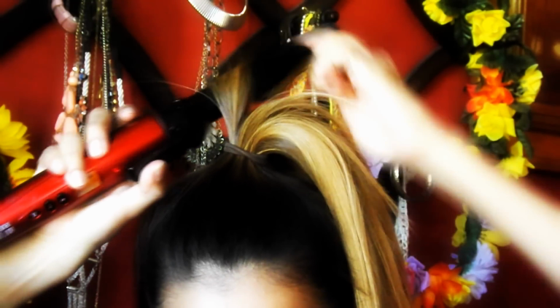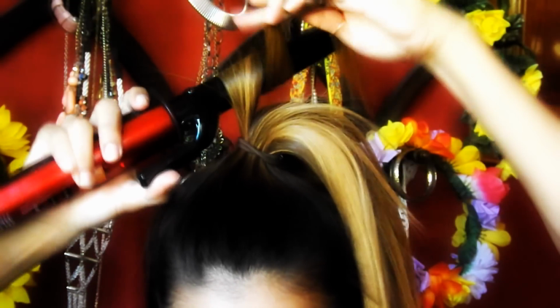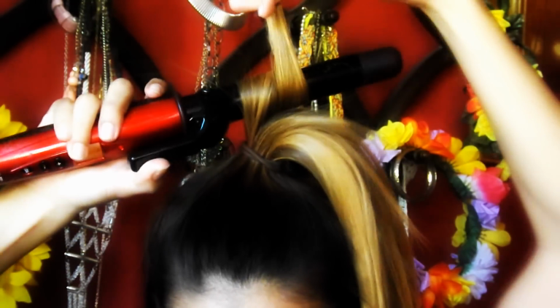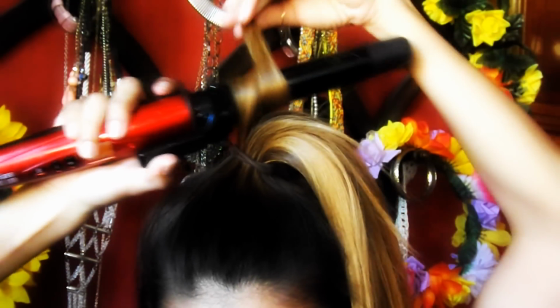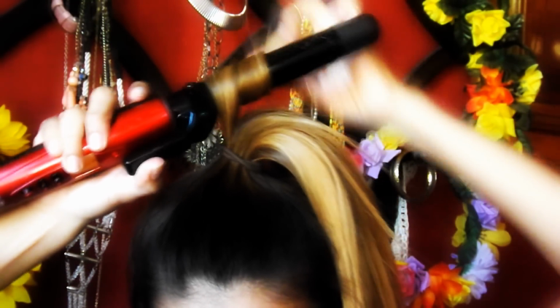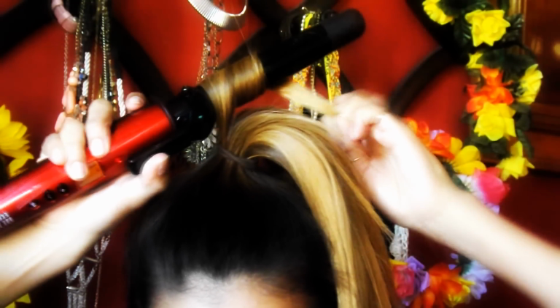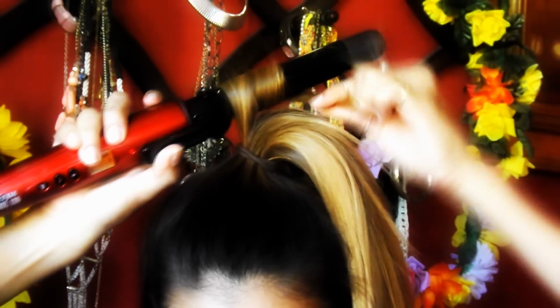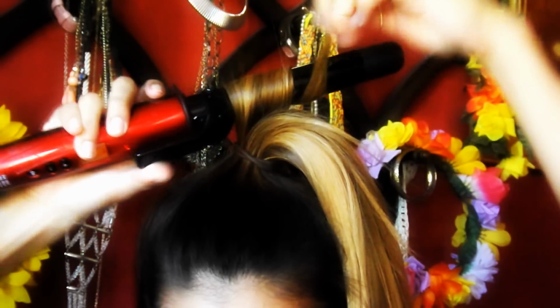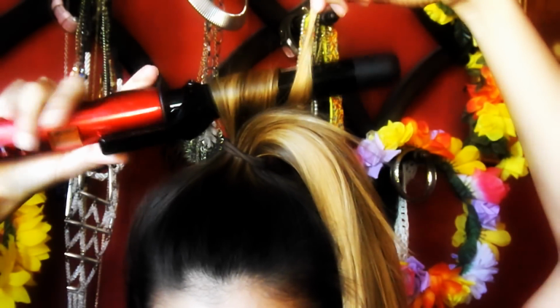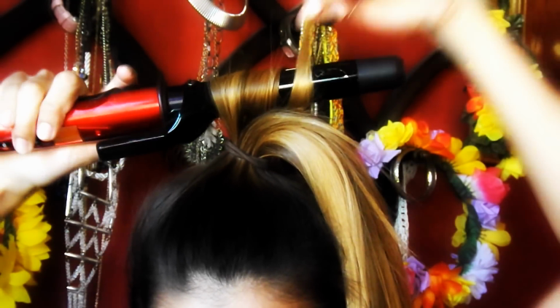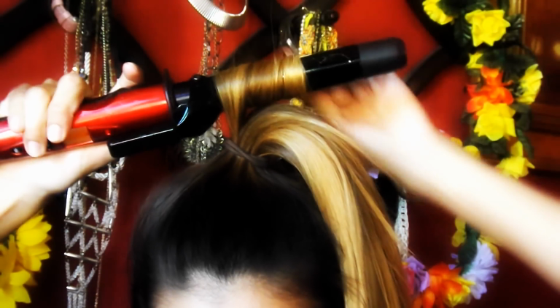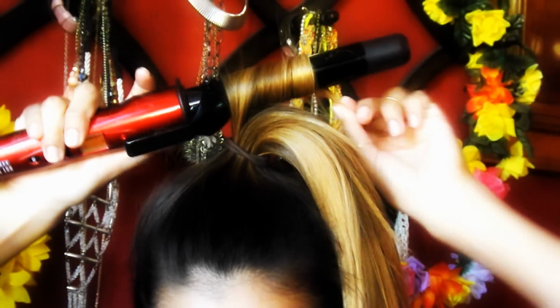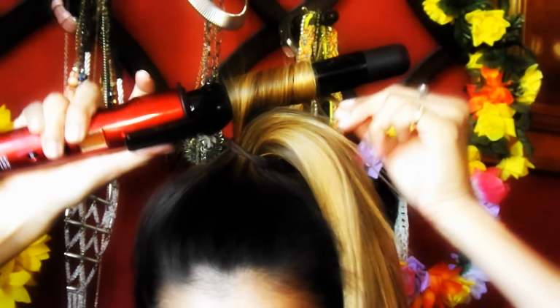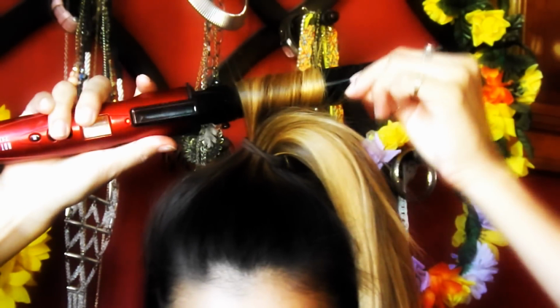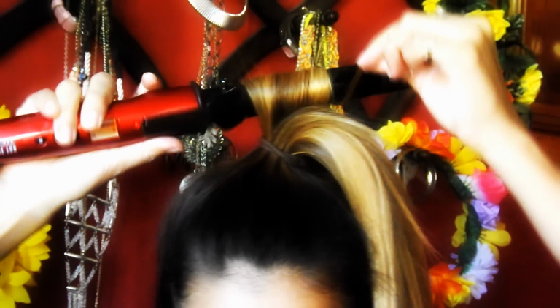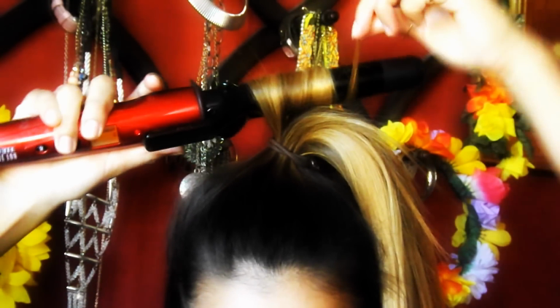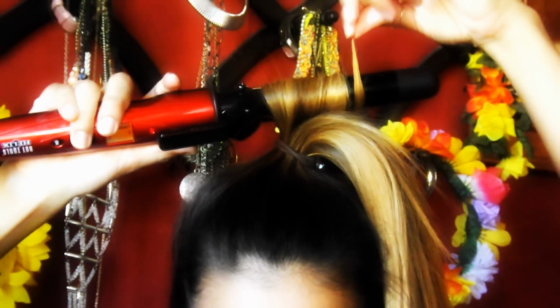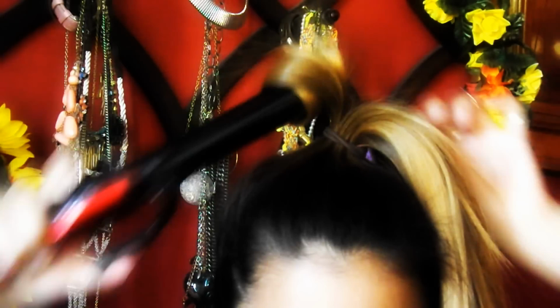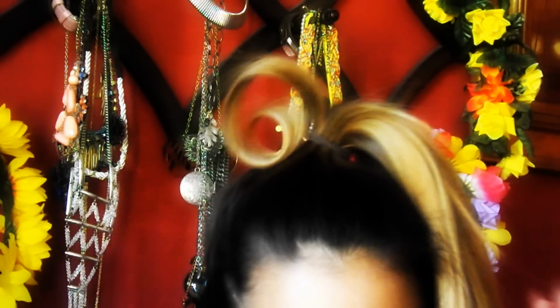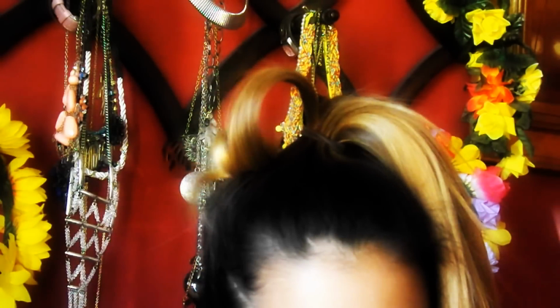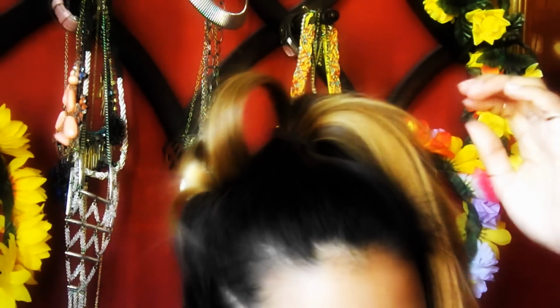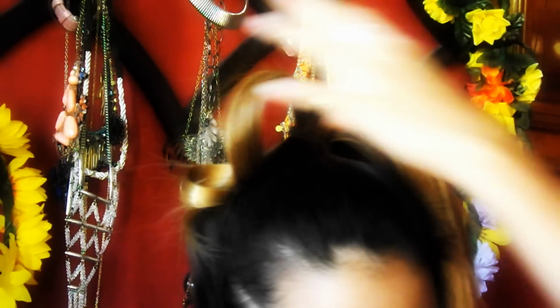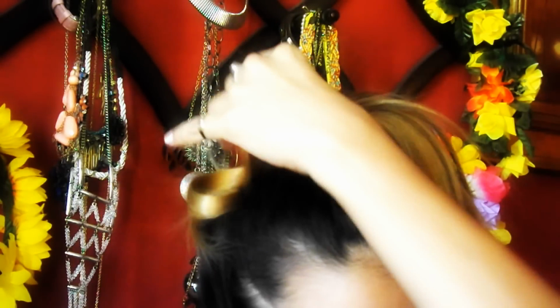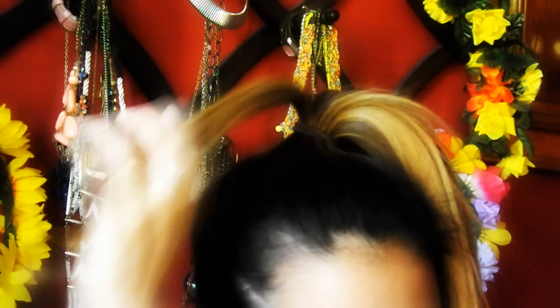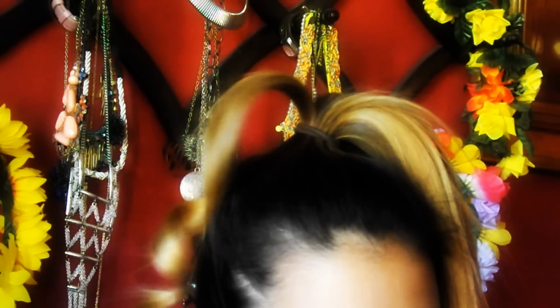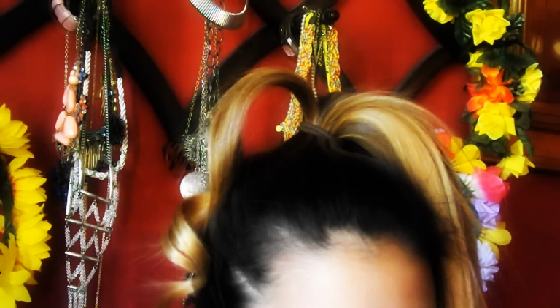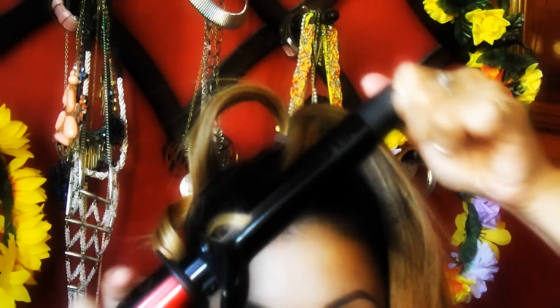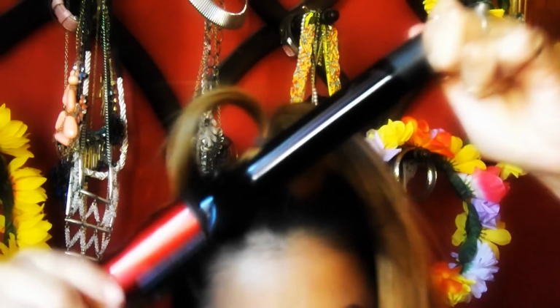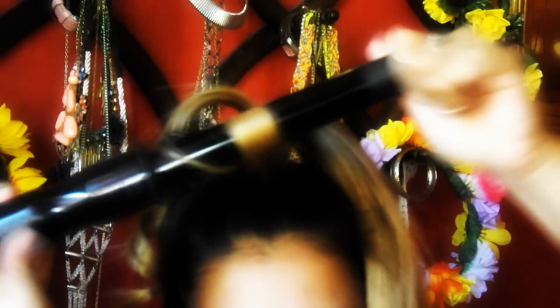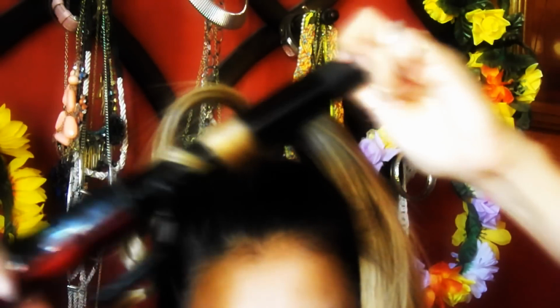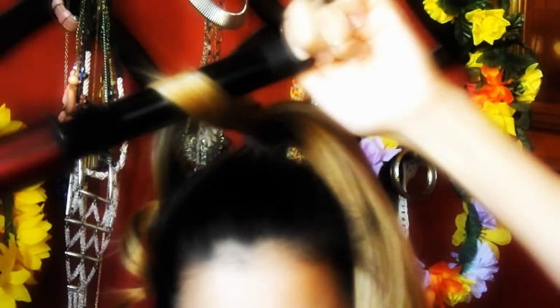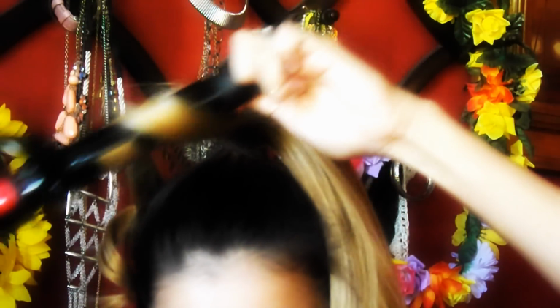I feel like I get different curls depending on how I do it. So sometimes I like to just wrap my hair around the barrel, and sometimes I use the clamp. I just like to switch it around back and forth.